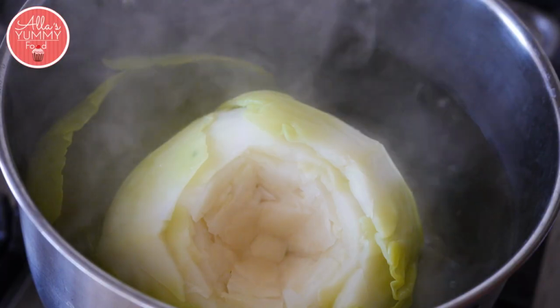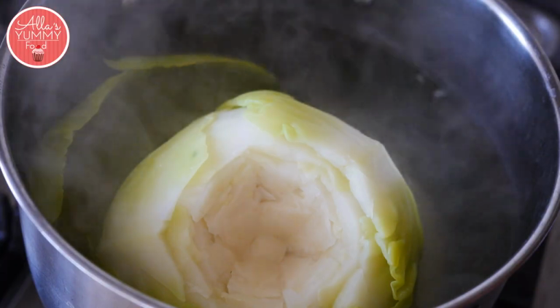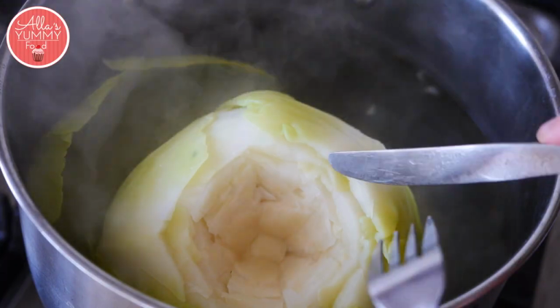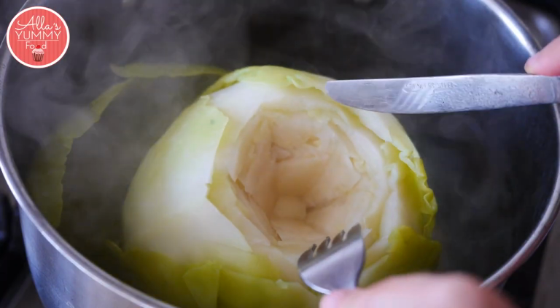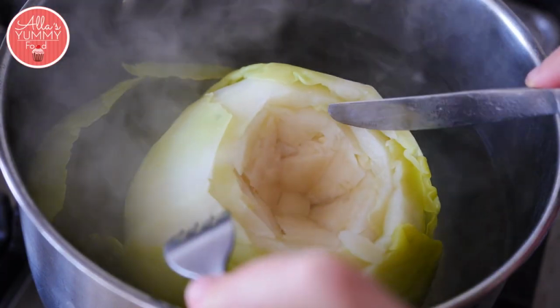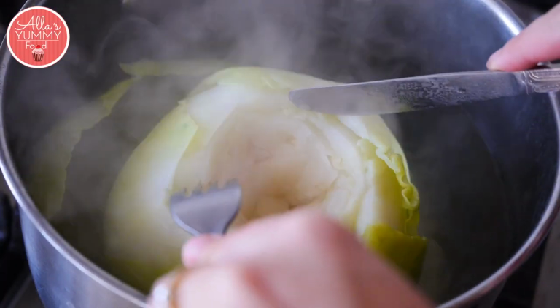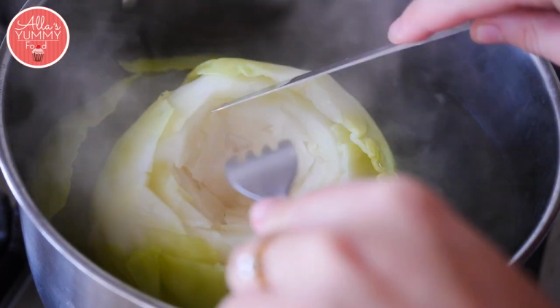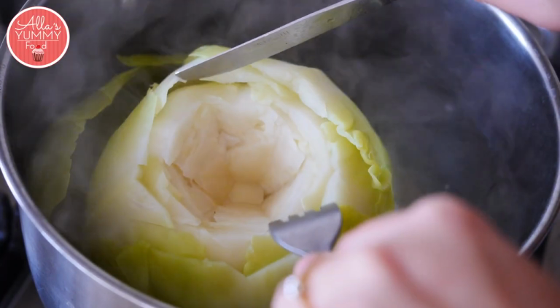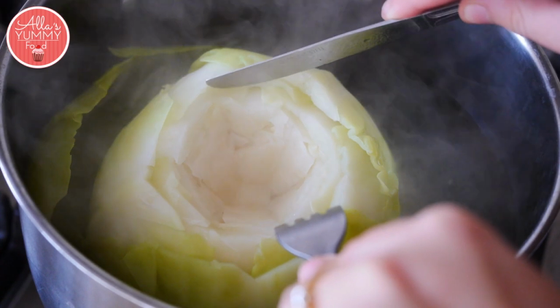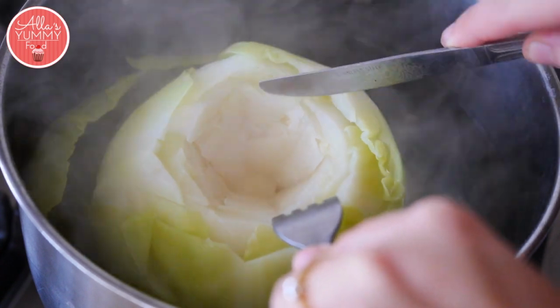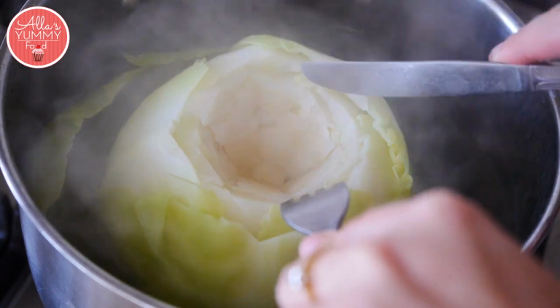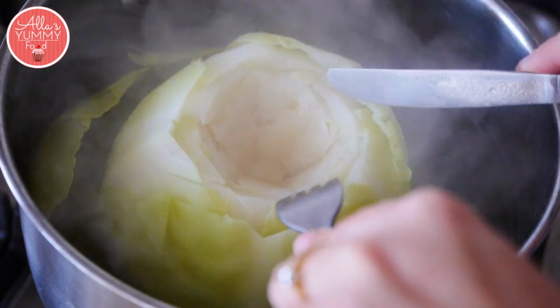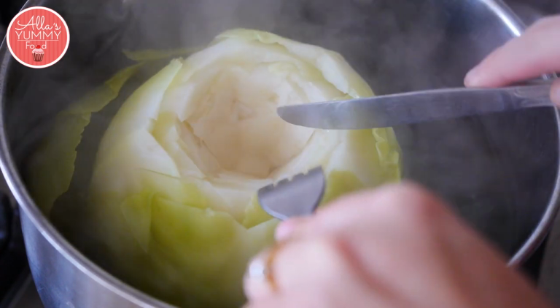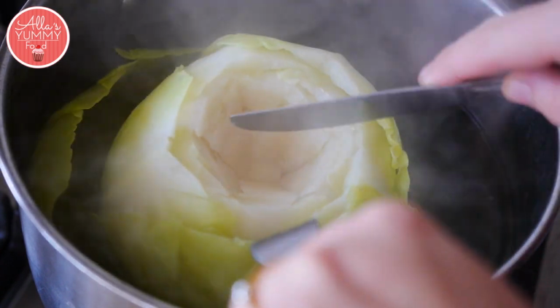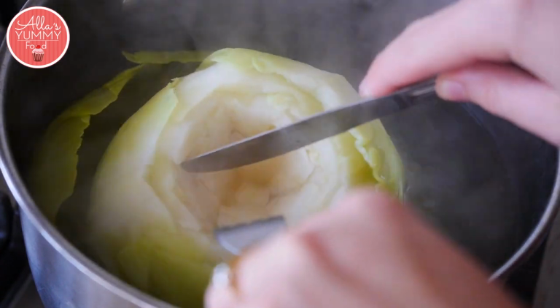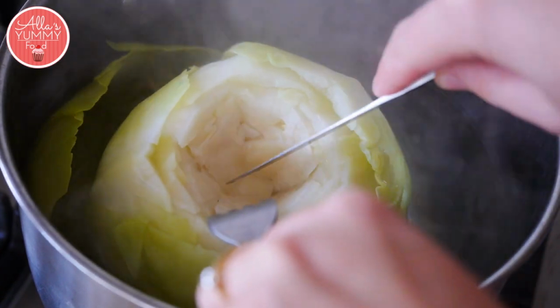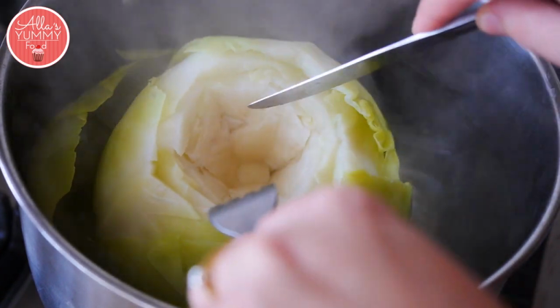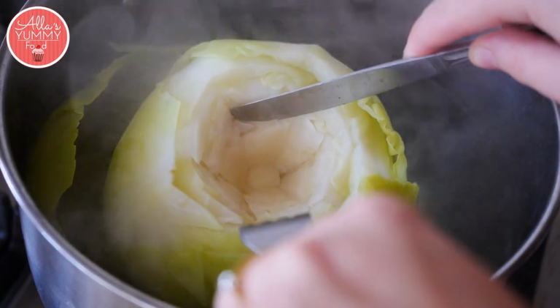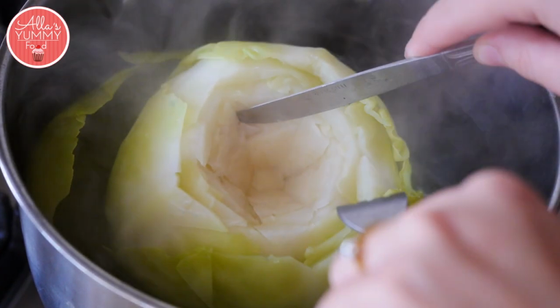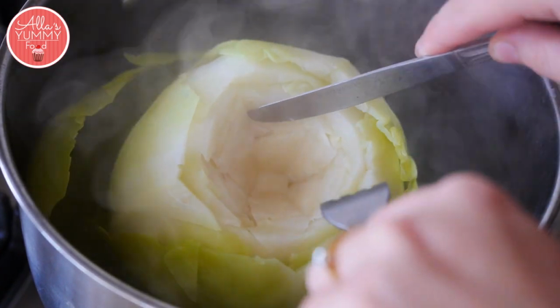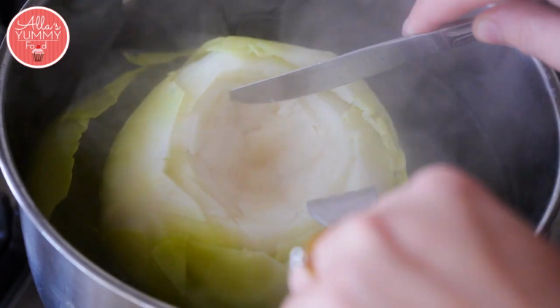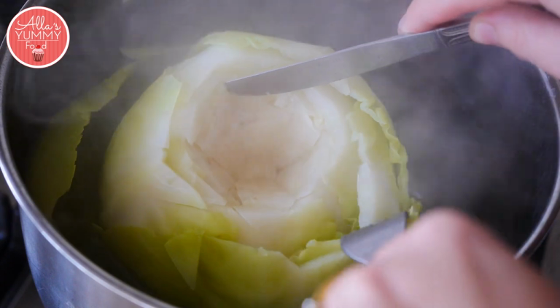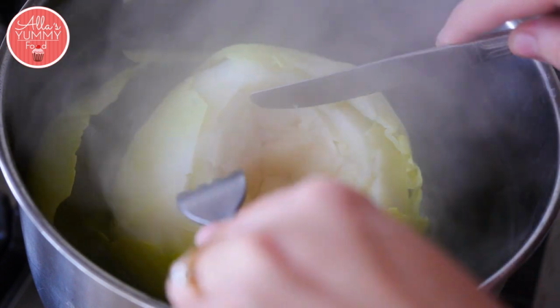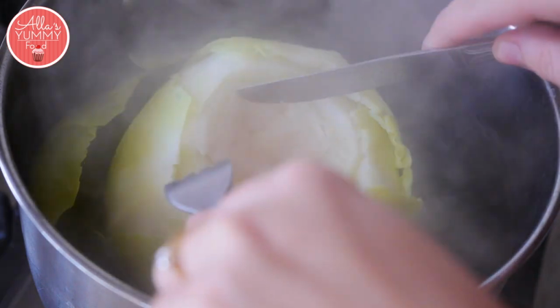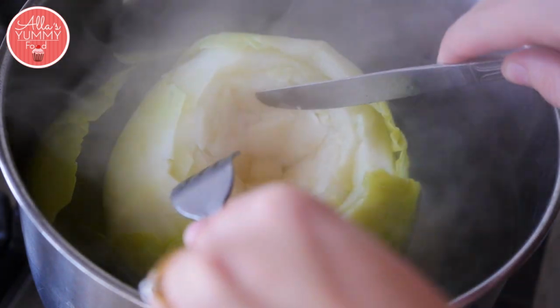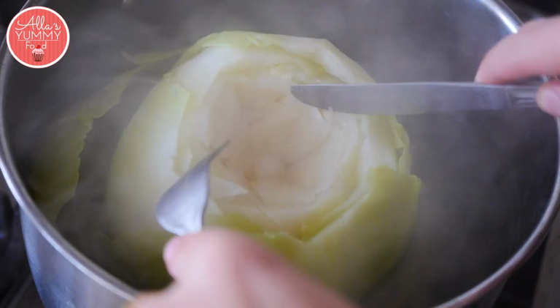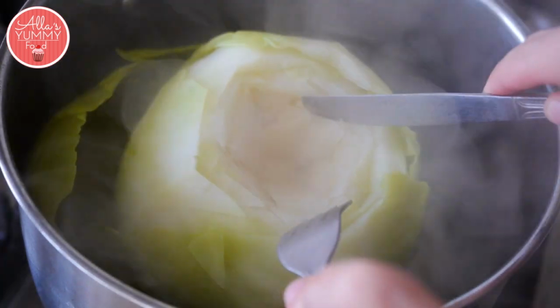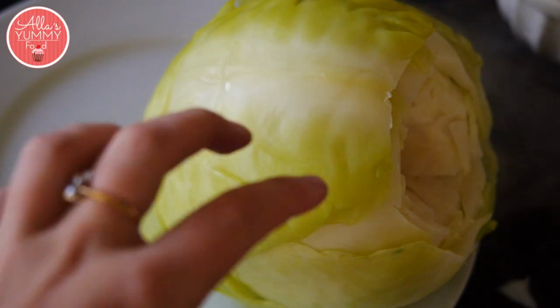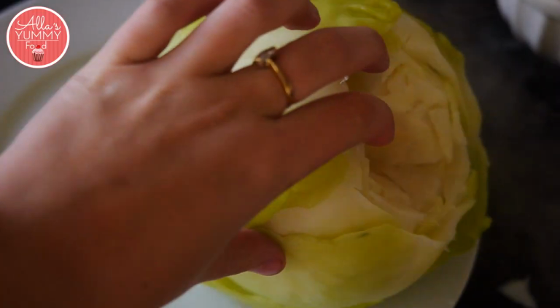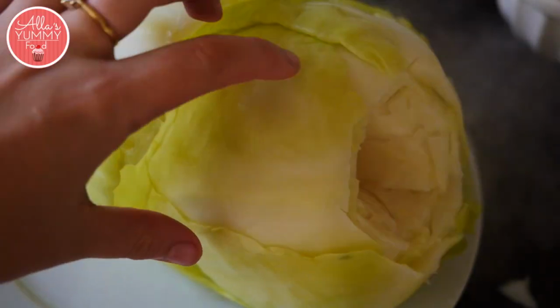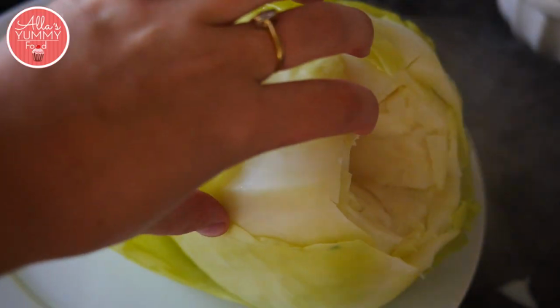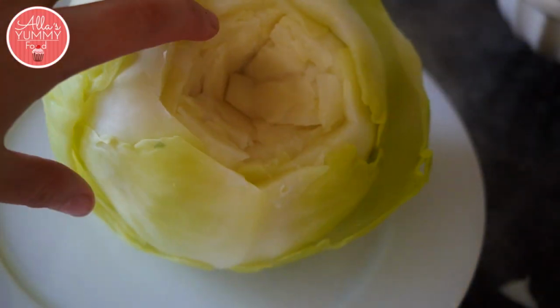I've been cooking my cabbage for about 10 minutes and you can see the leaves are starting to fall off from the middle, but it's still quite hard in the middle, so I'm just going to leave it for another couple of minutes. Then we're going to leave it to cool down.